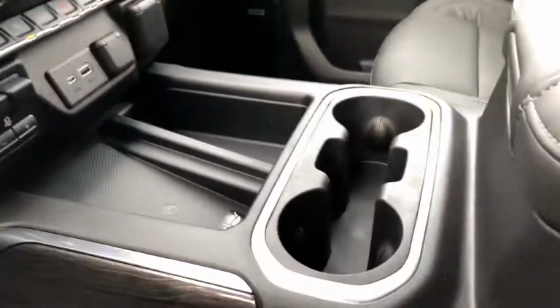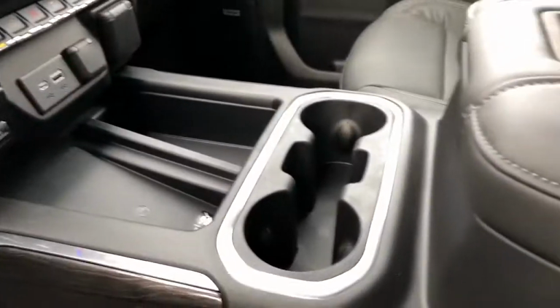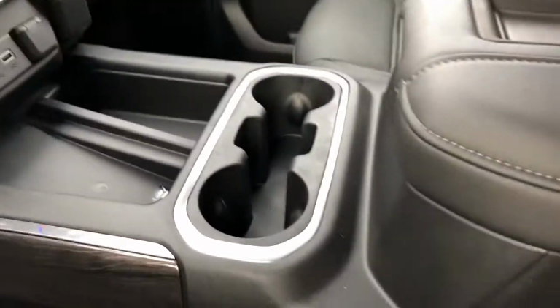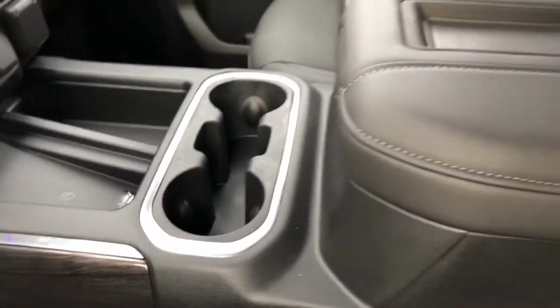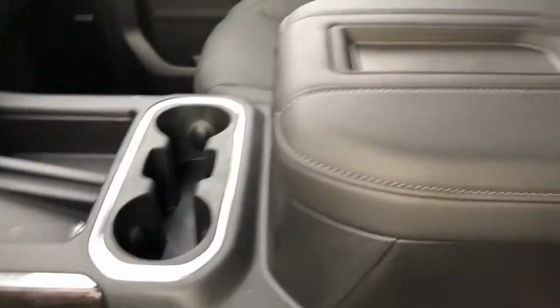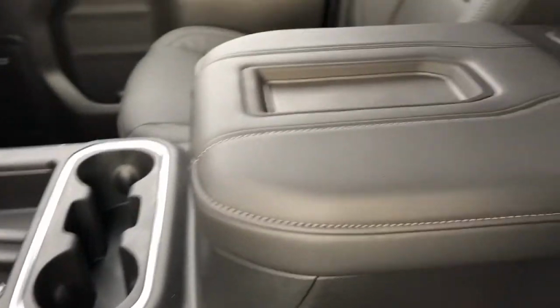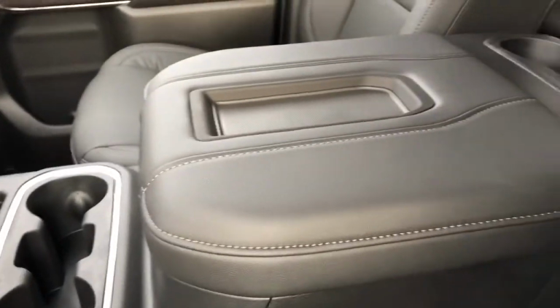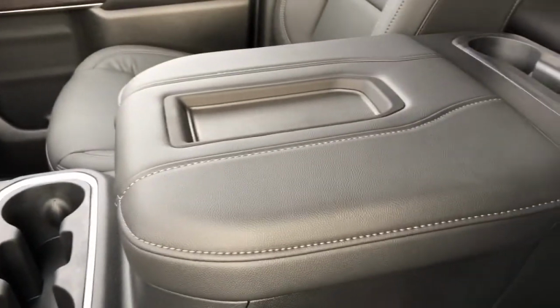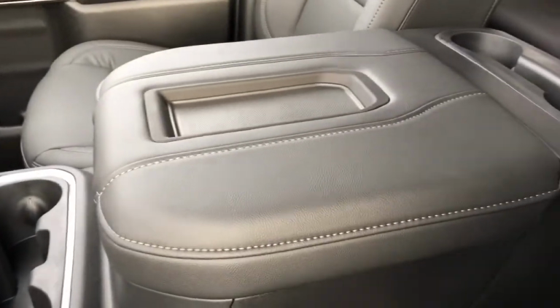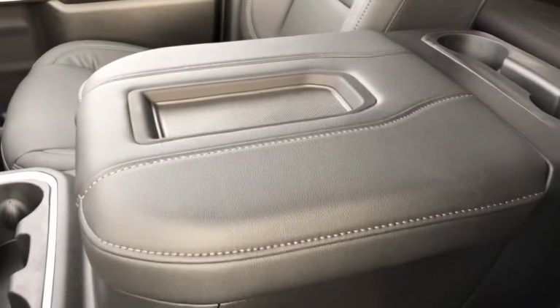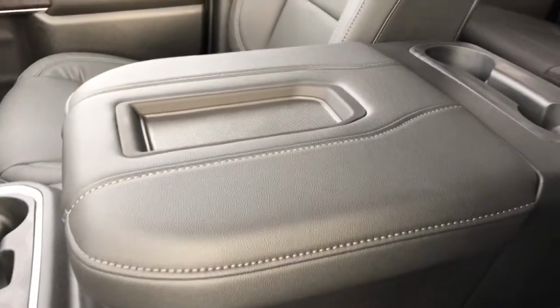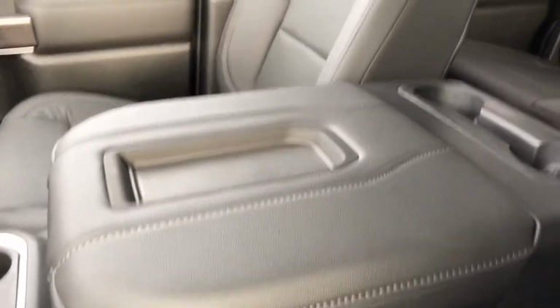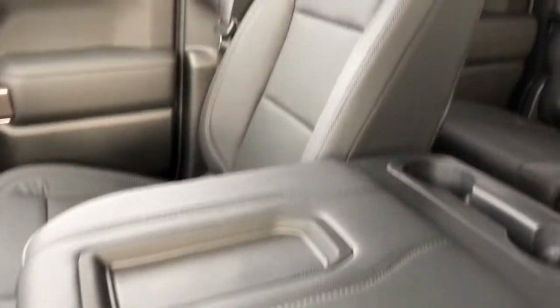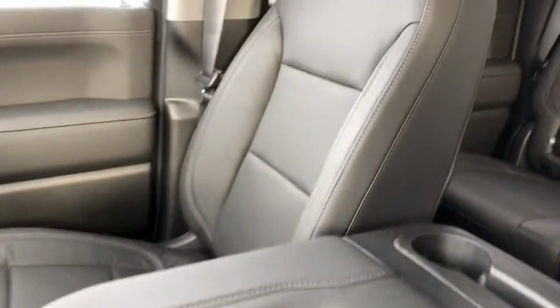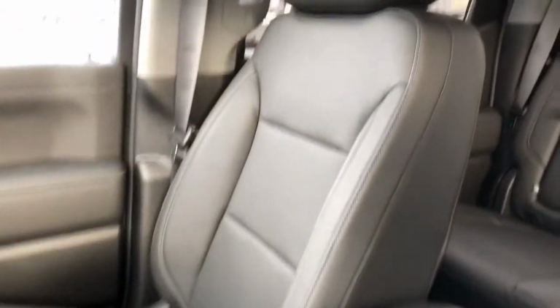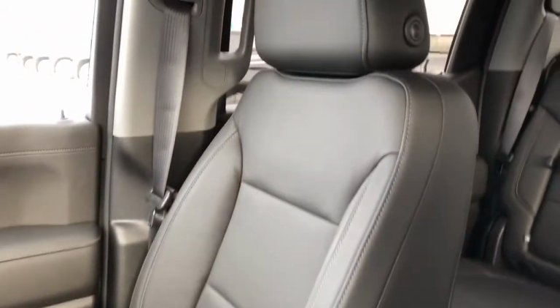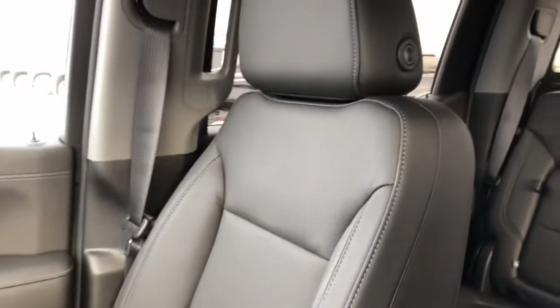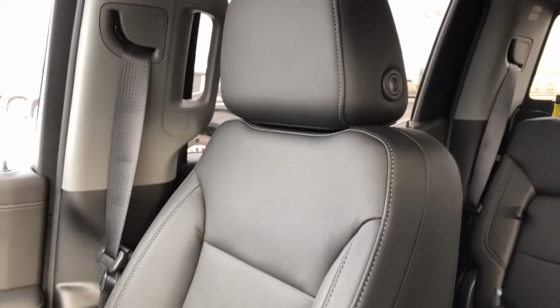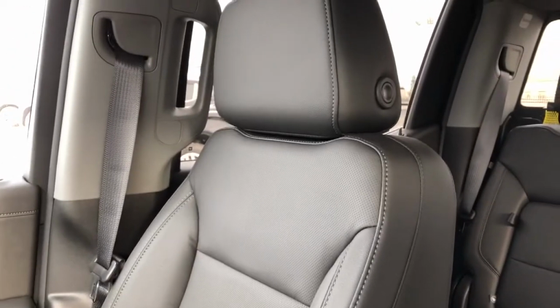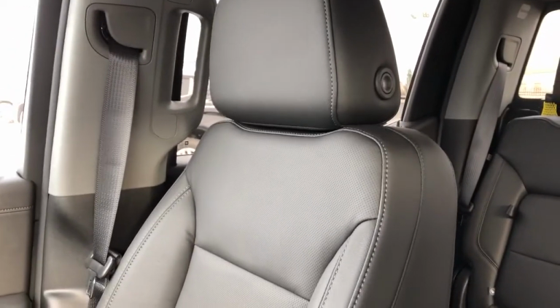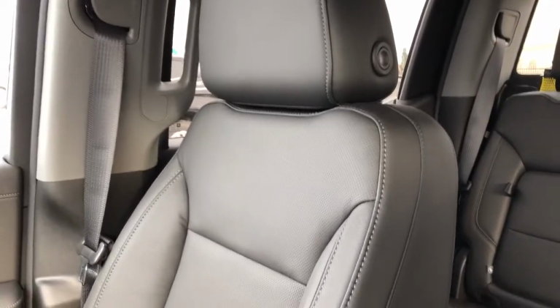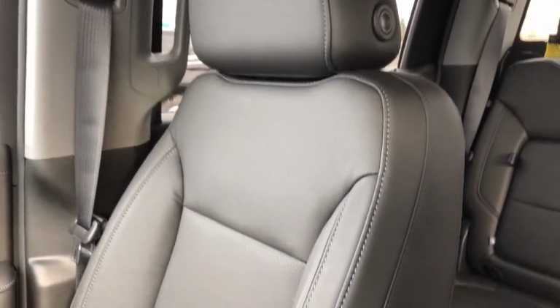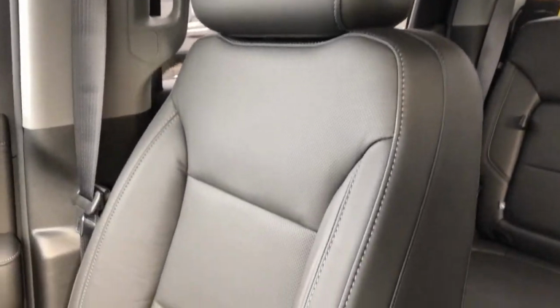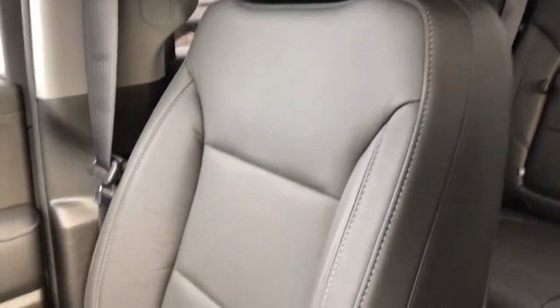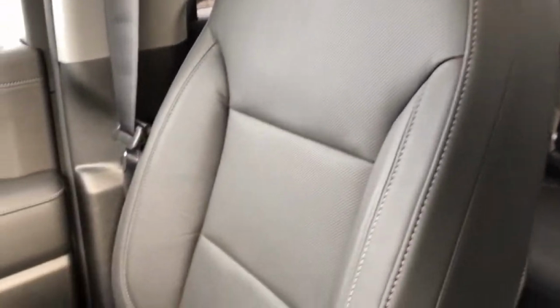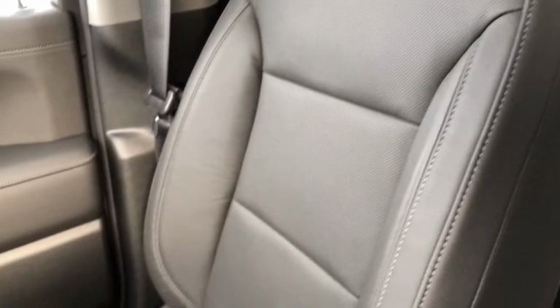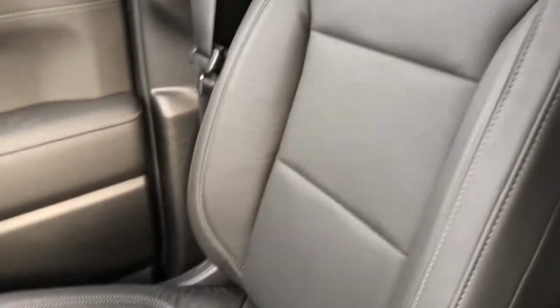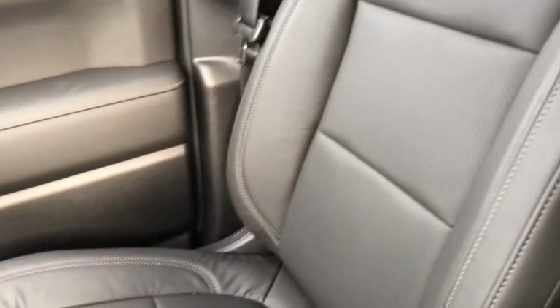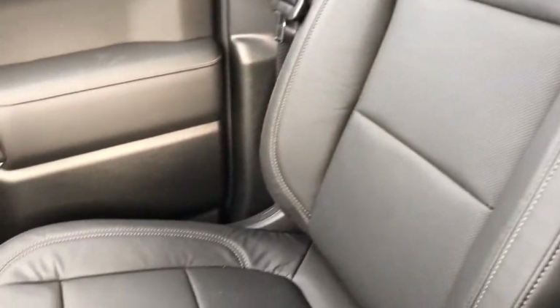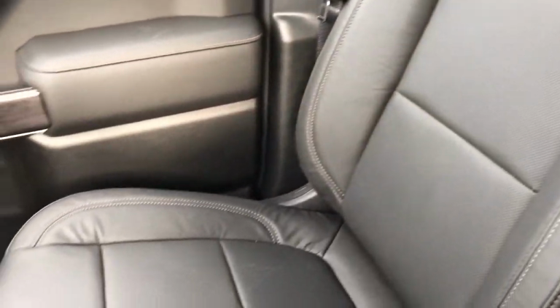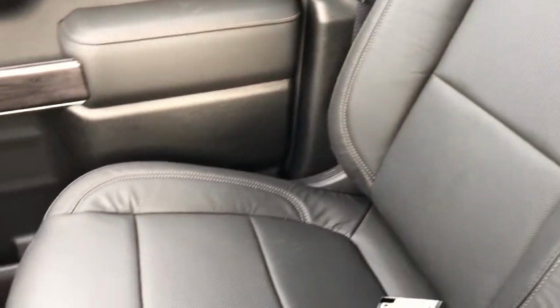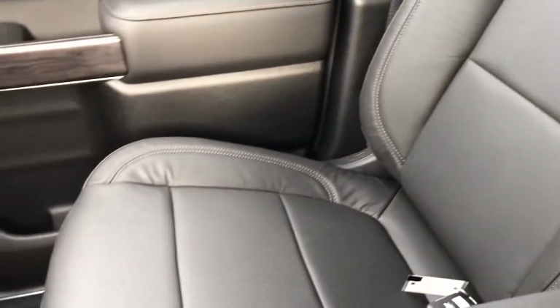Our two cup holders, padded leather center console lid with phone holder, and the front seats are featured in black leather with perforated leather in the lower portion of the seat, and again they're heated and cooled.